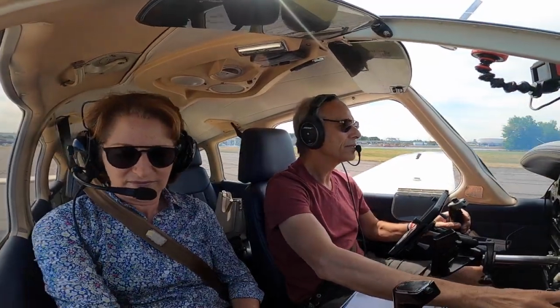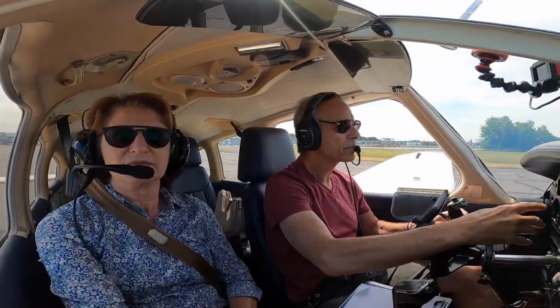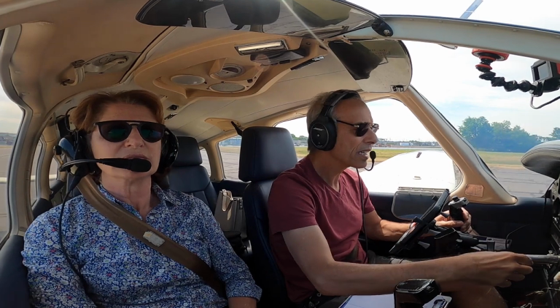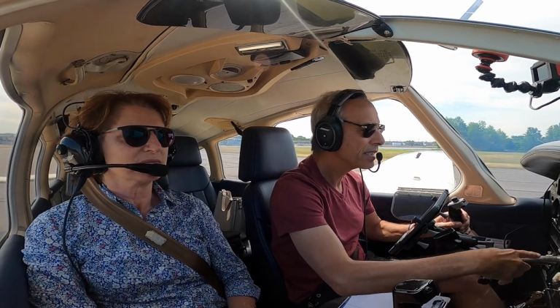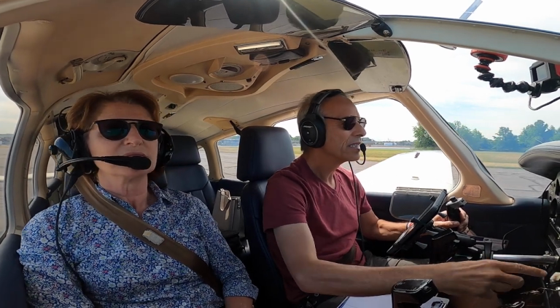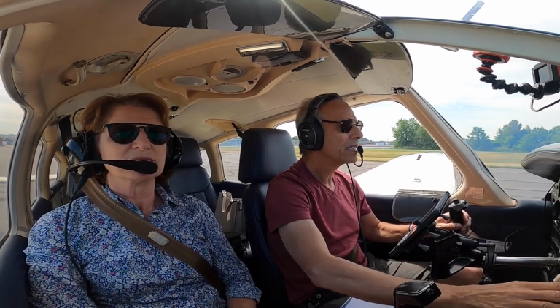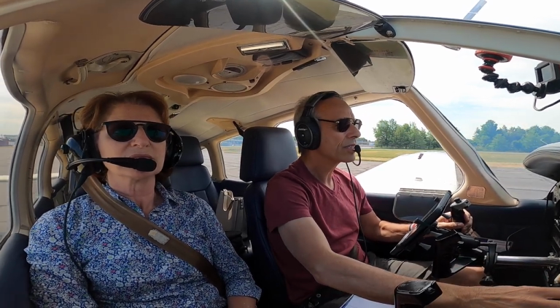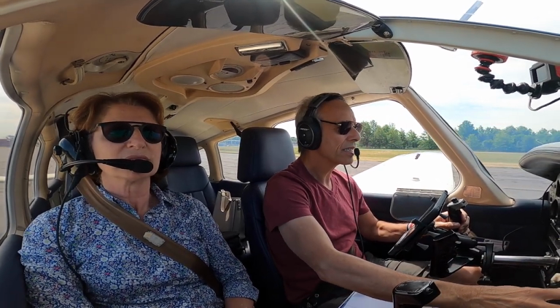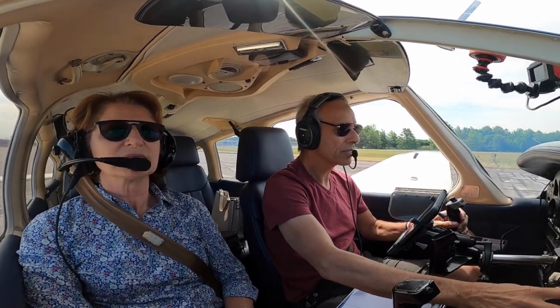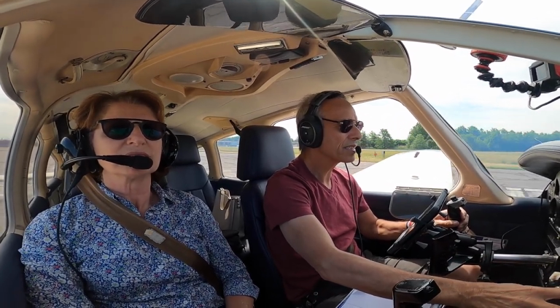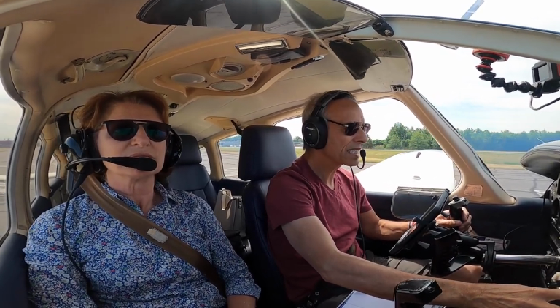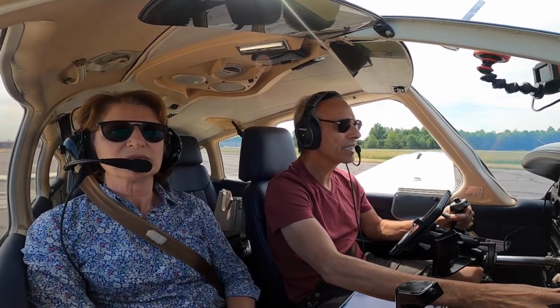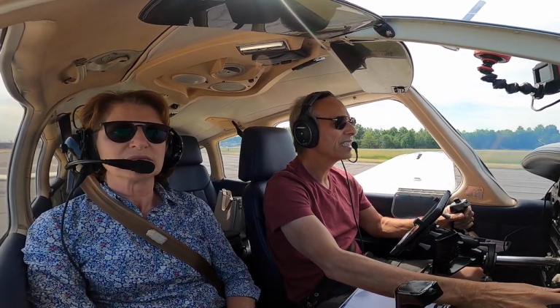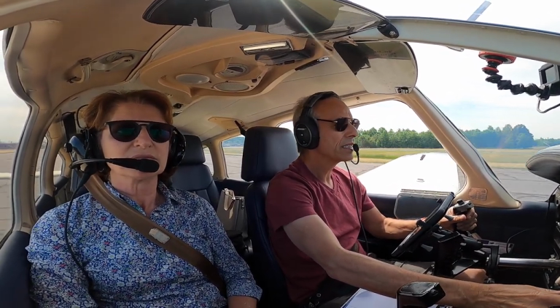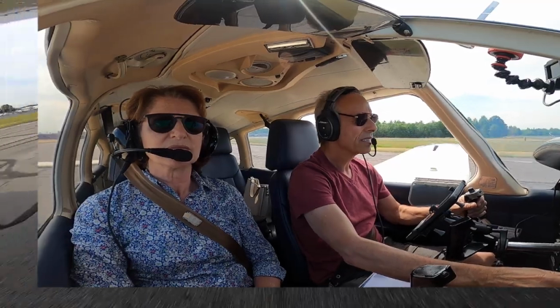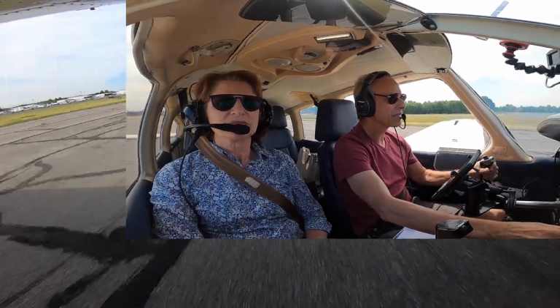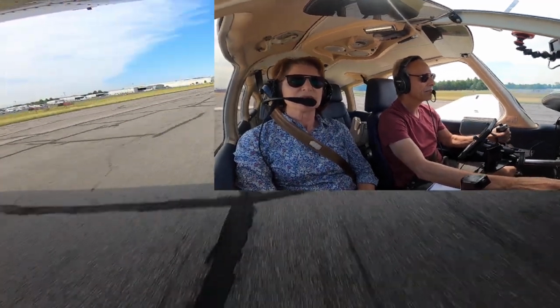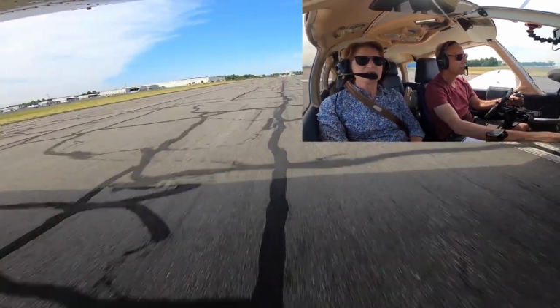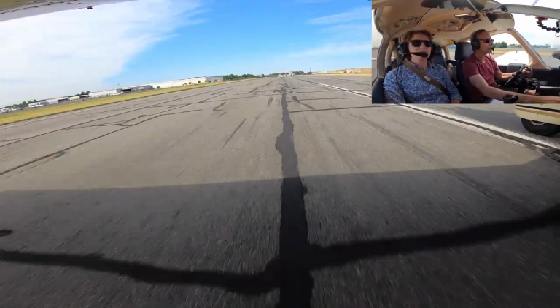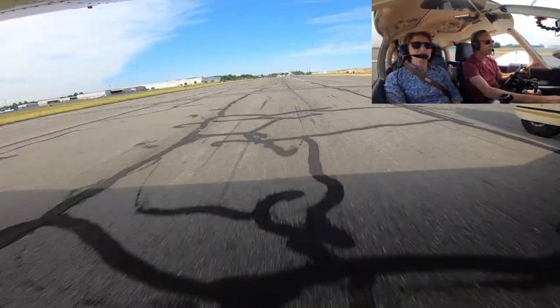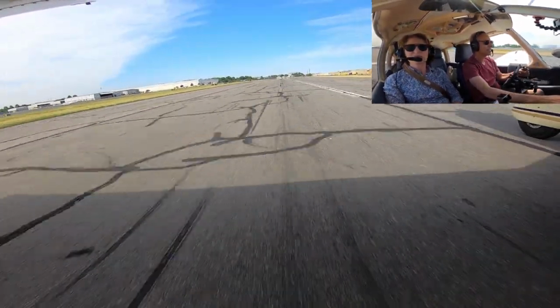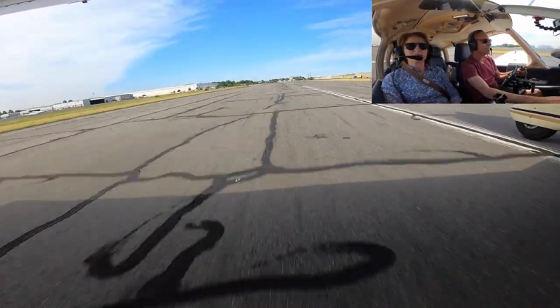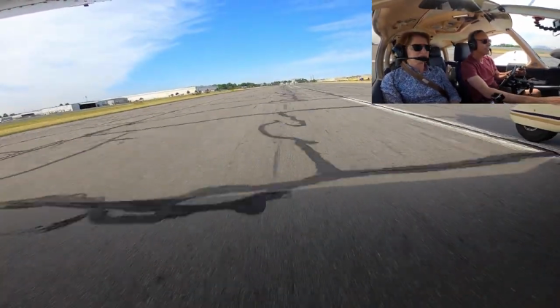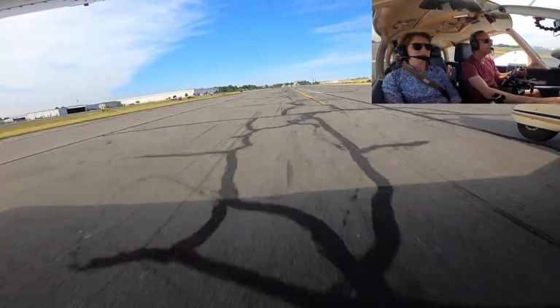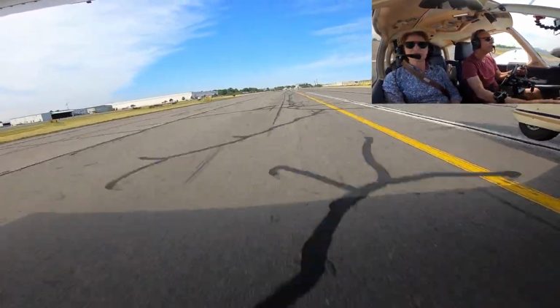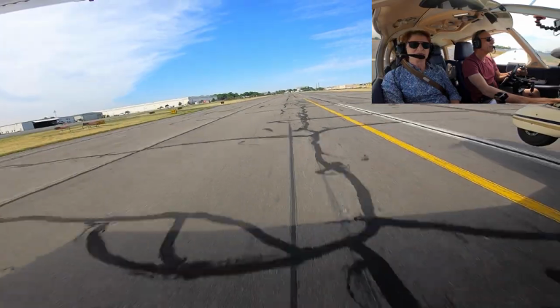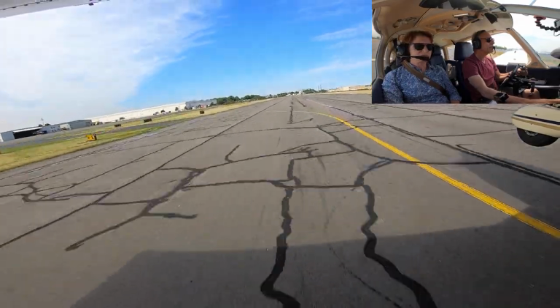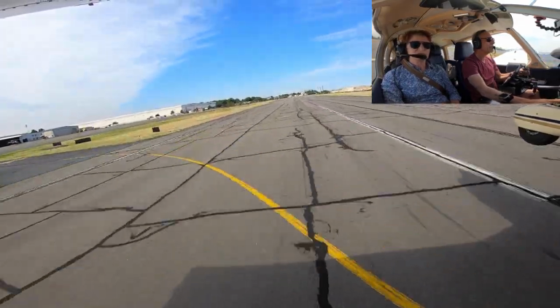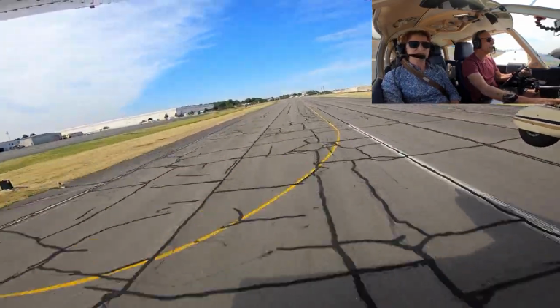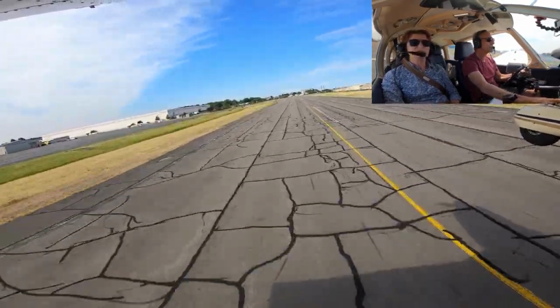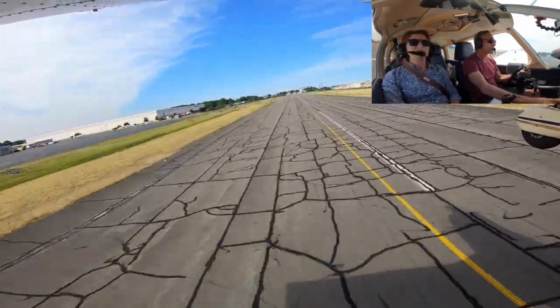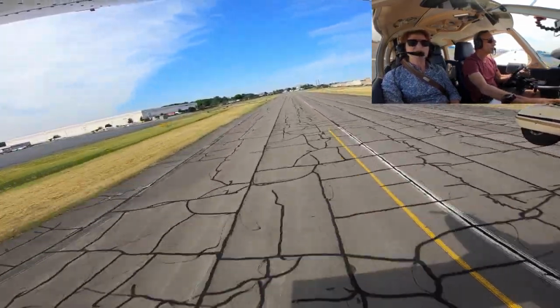Airspeed is alive, engine instruments are green, check — 65, roll. We're safe.